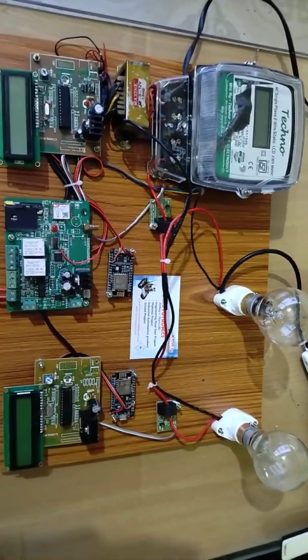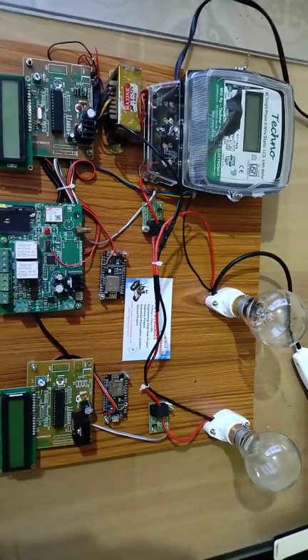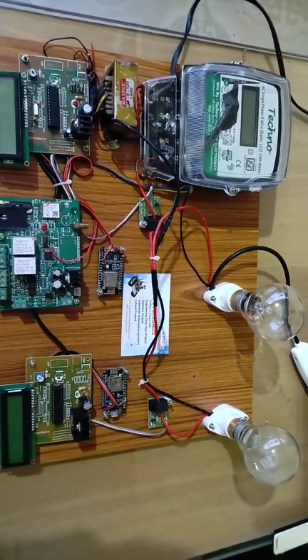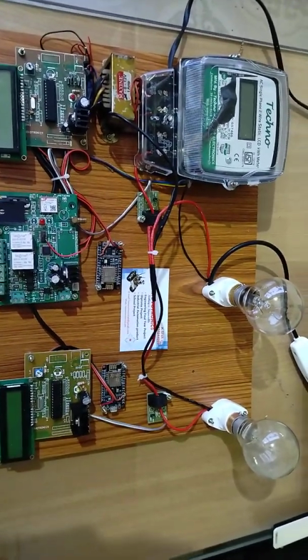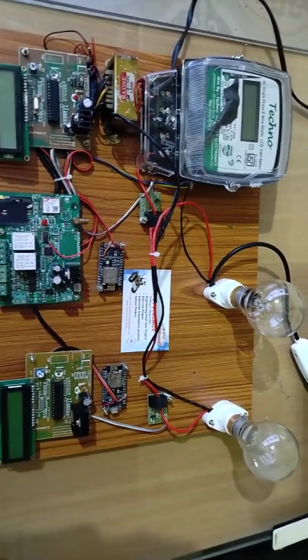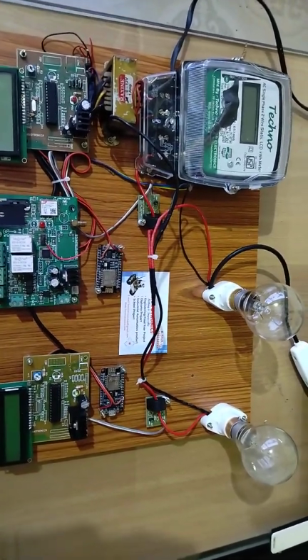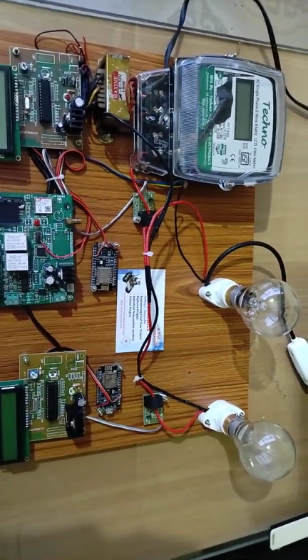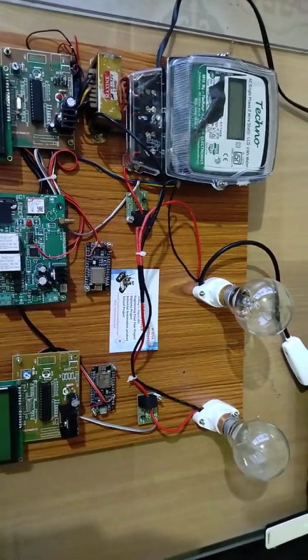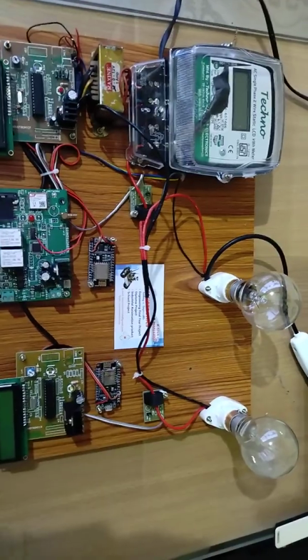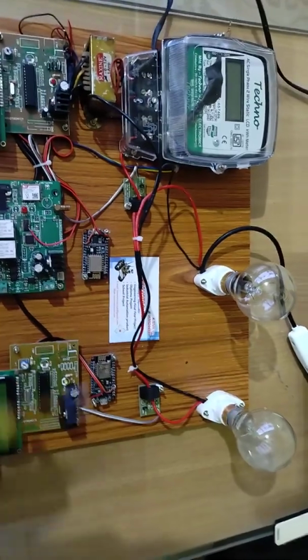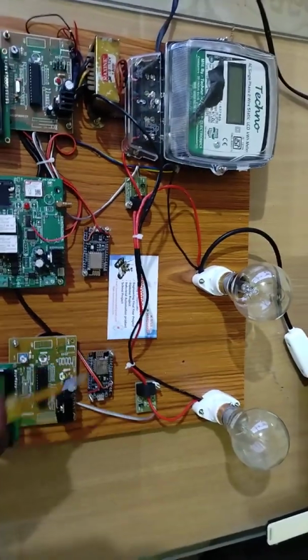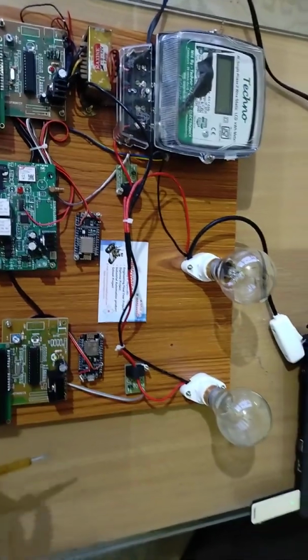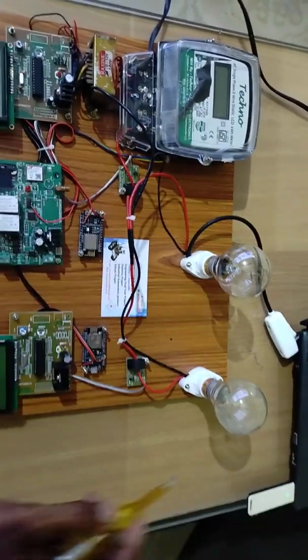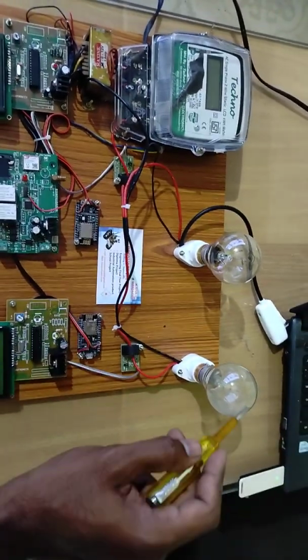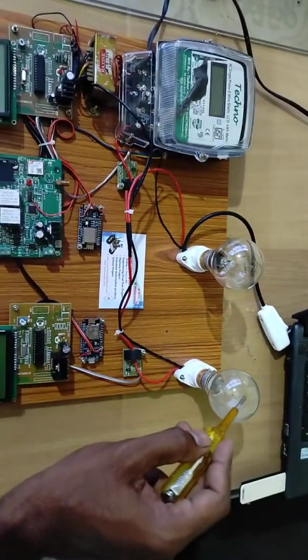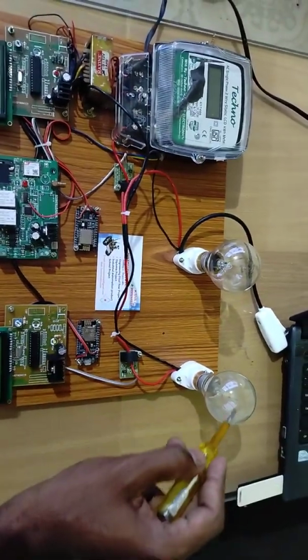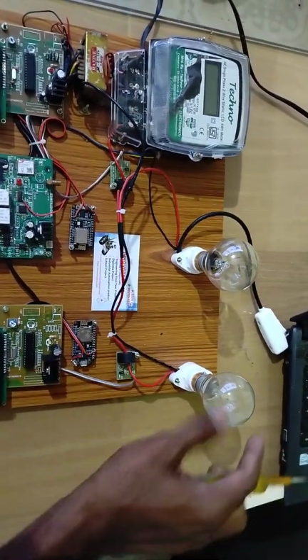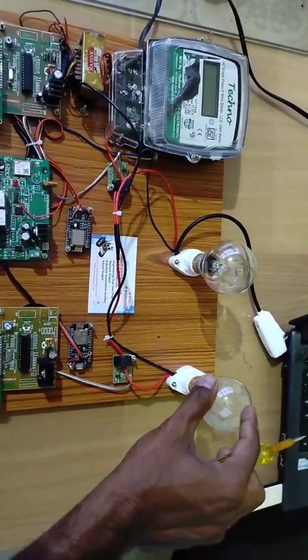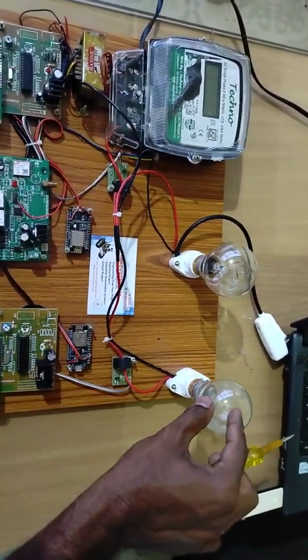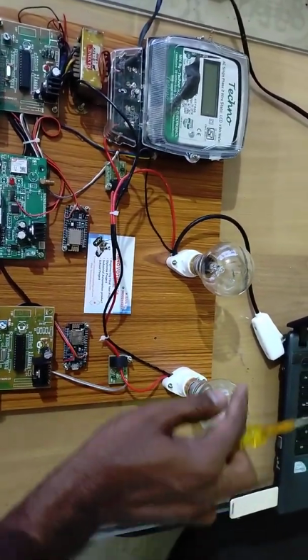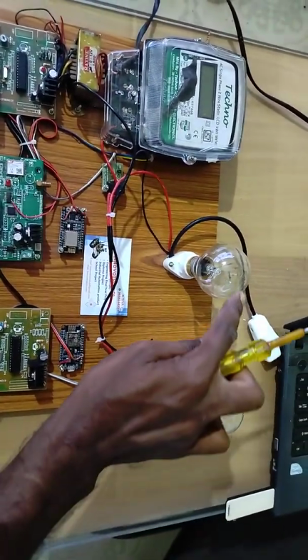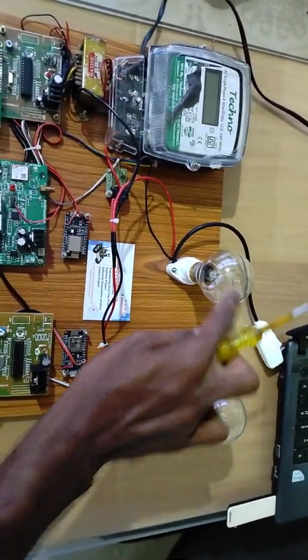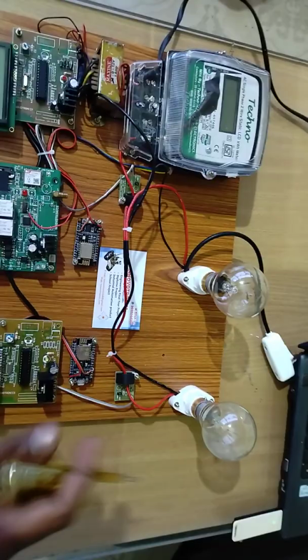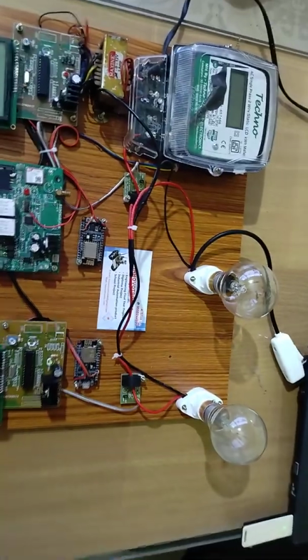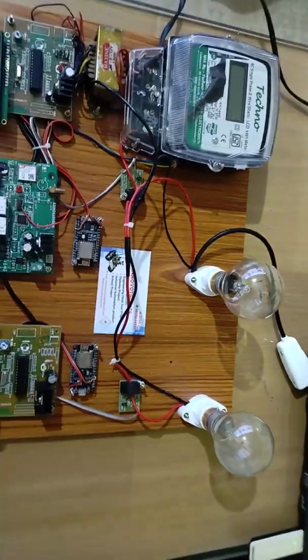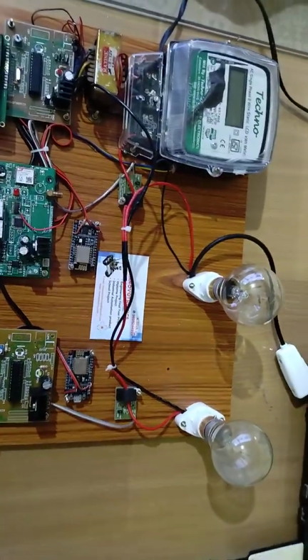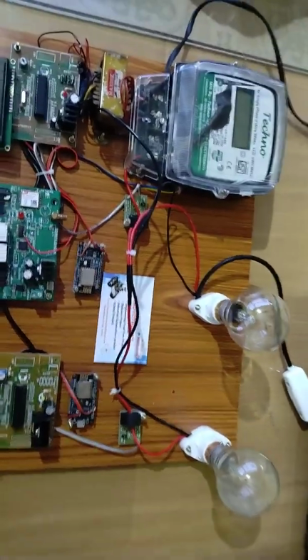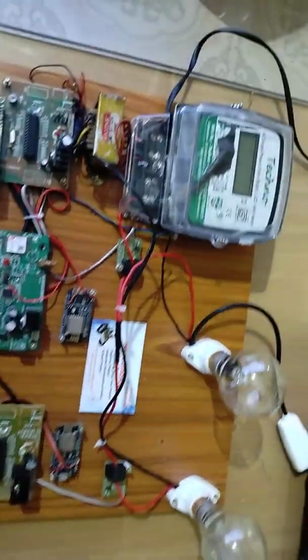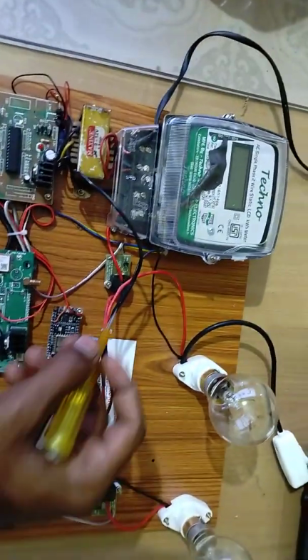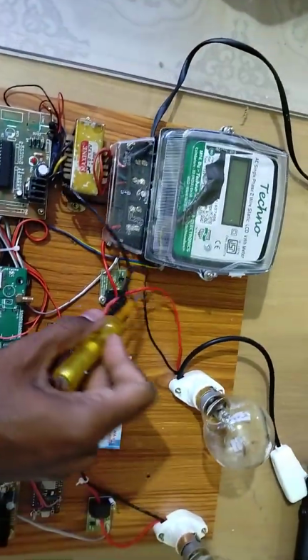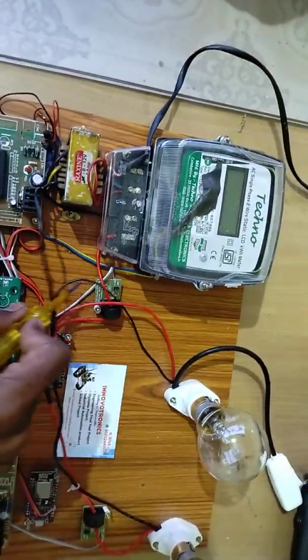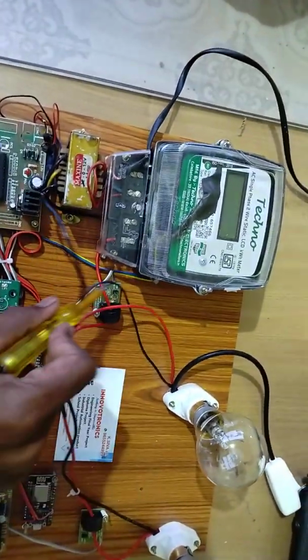Additionally, this project also does power theft detection using Wi-Fi communication. Consider this is a nominal load and this is a theft load. You can find the power connection — this is the output I am taking from the energy meter output here.